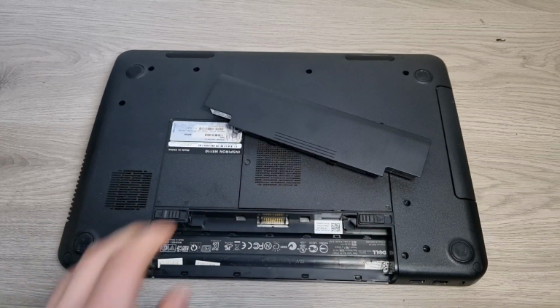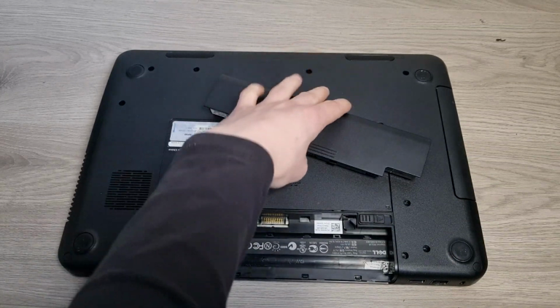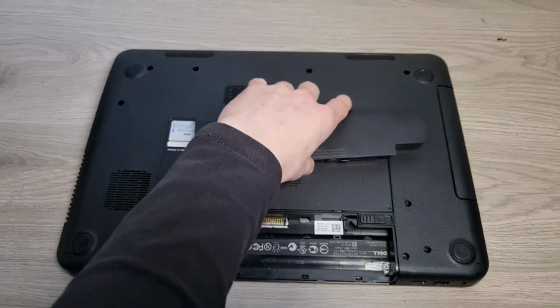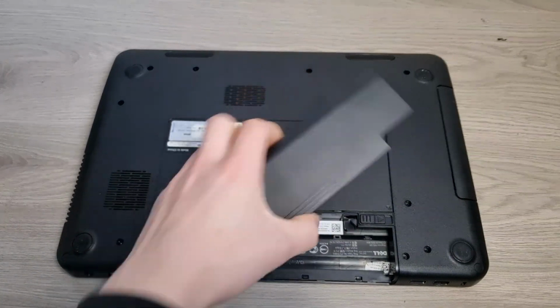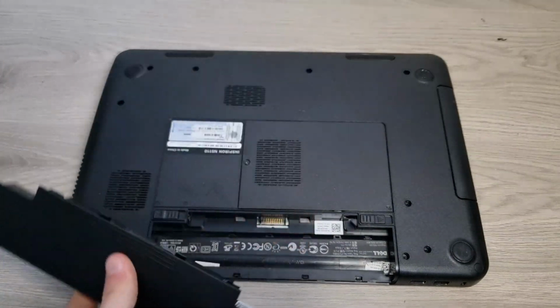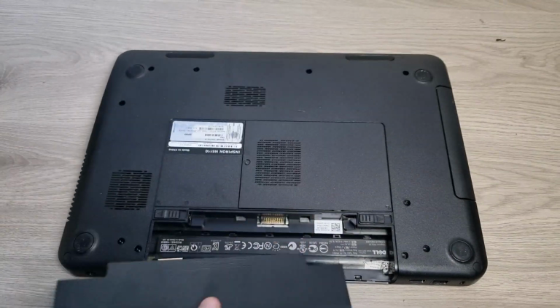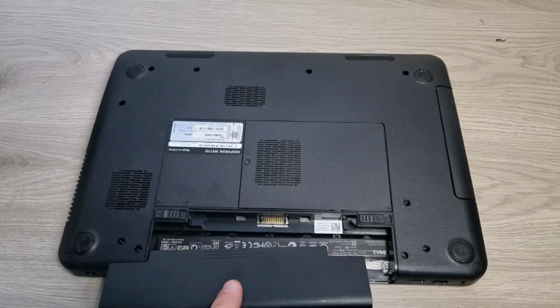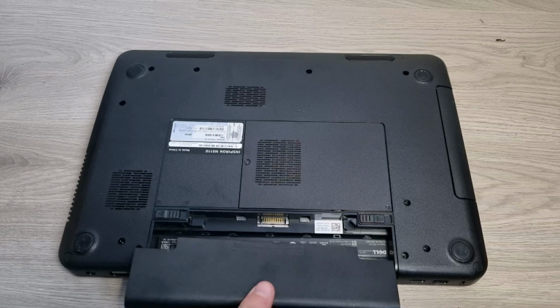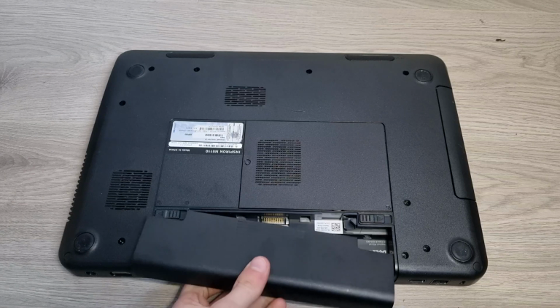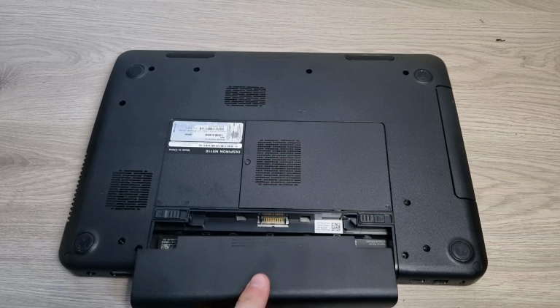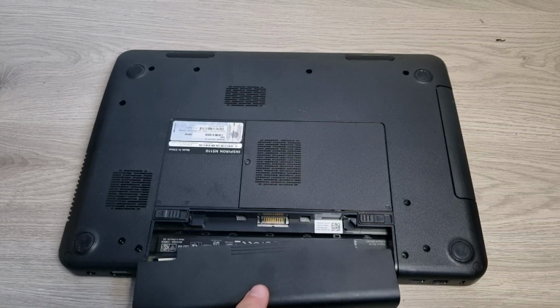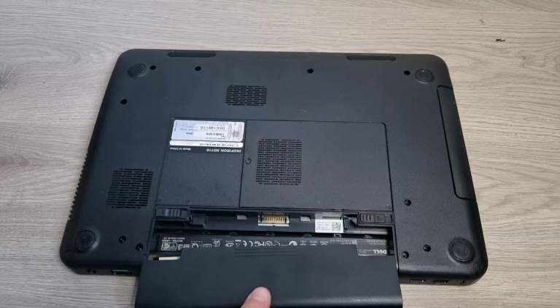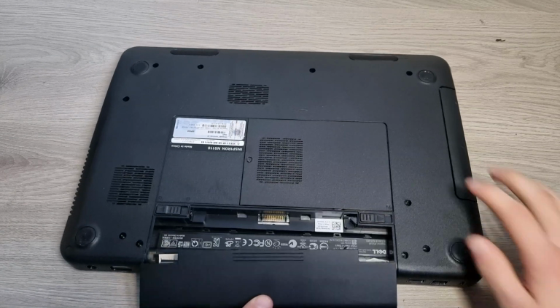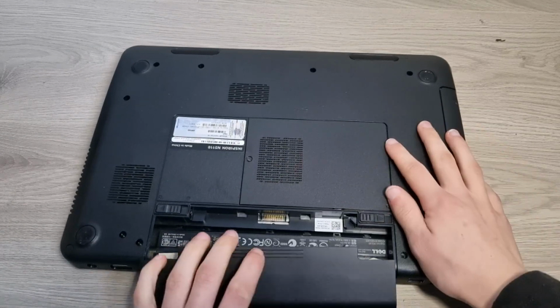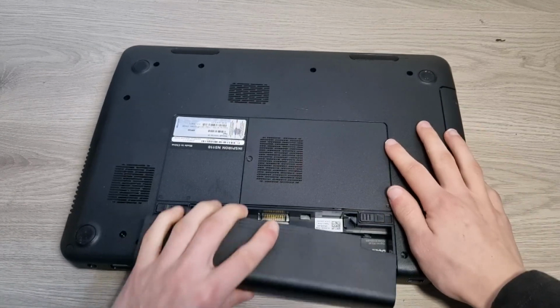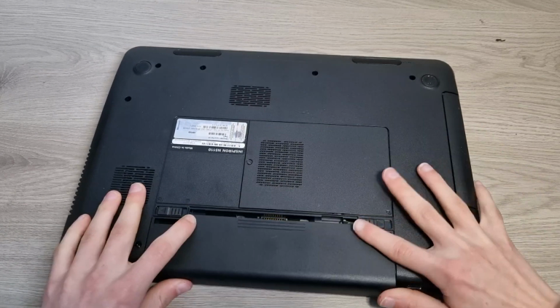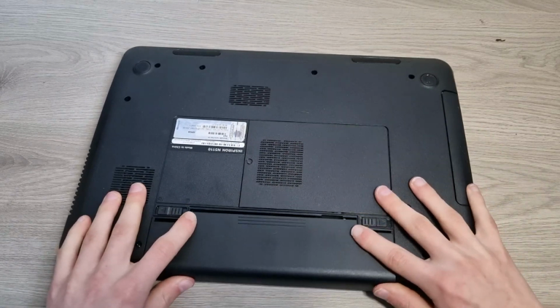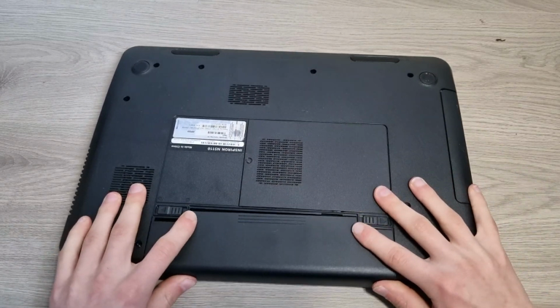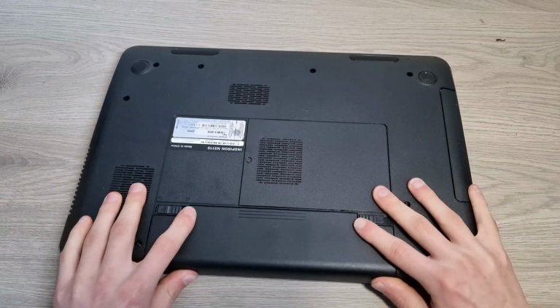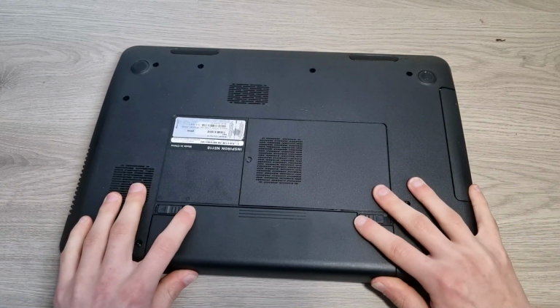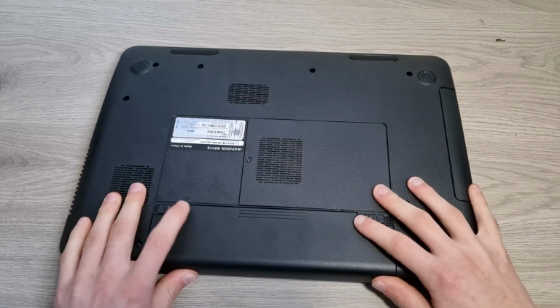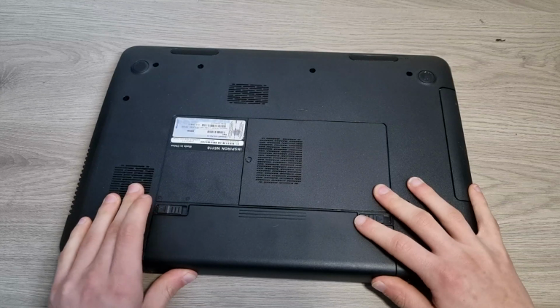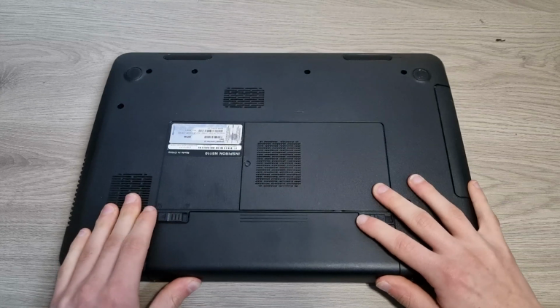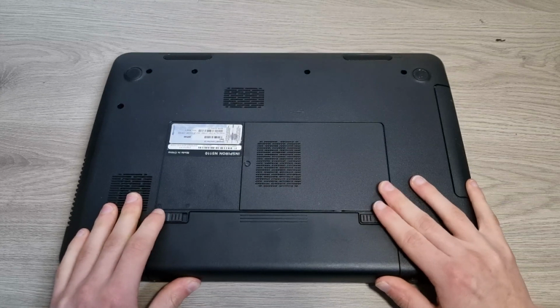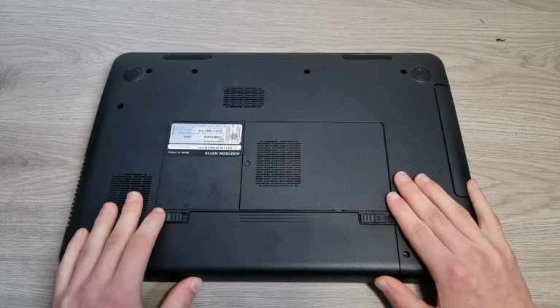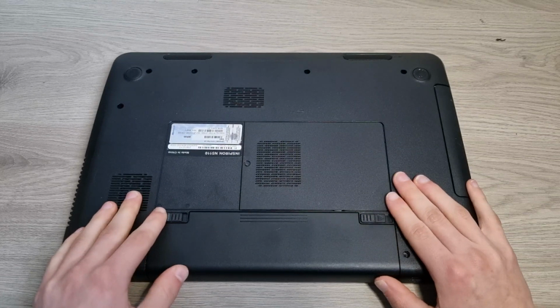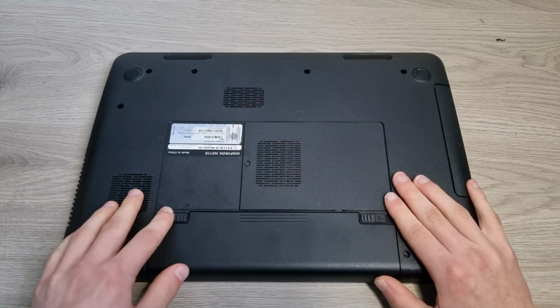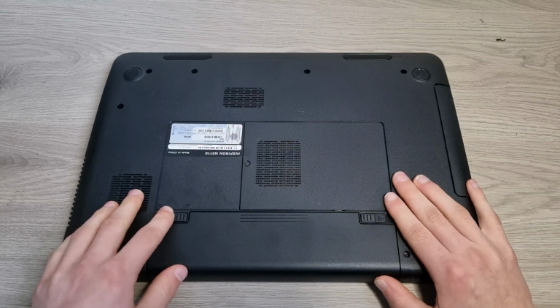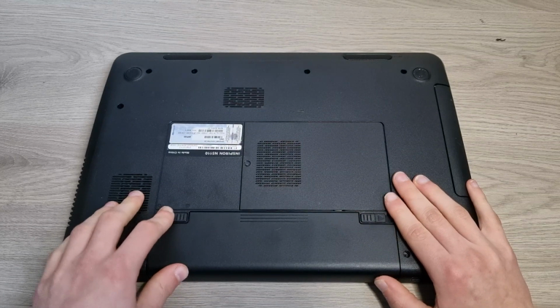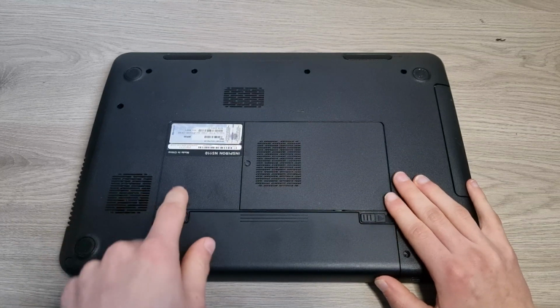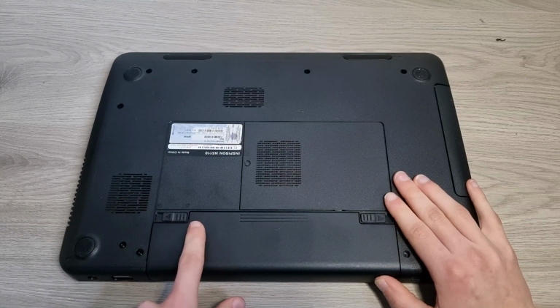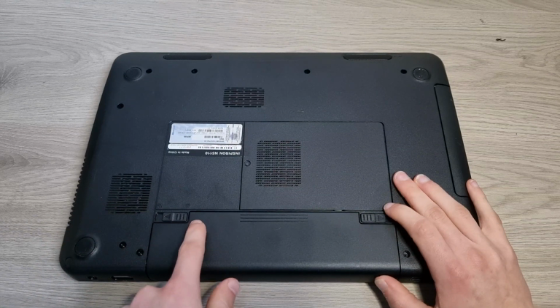Now, to put in a new battery, just slide it right back in again, like so. And then just push the tab into the locked position.